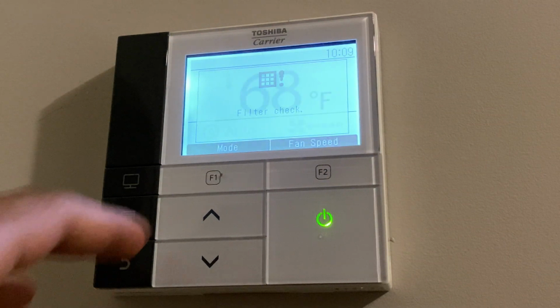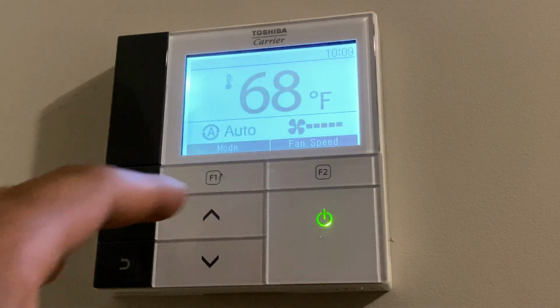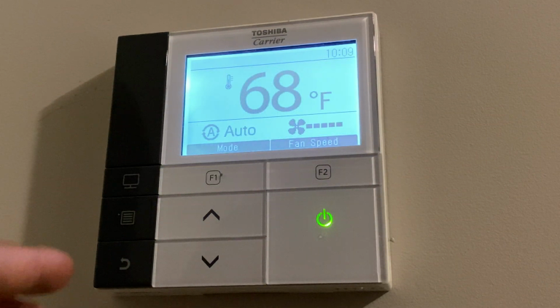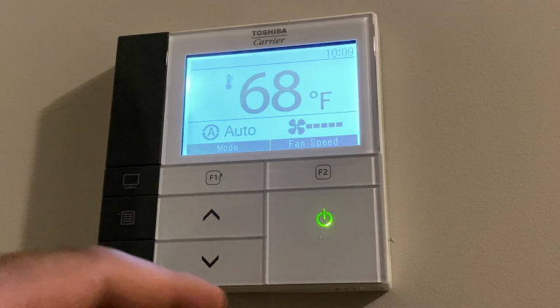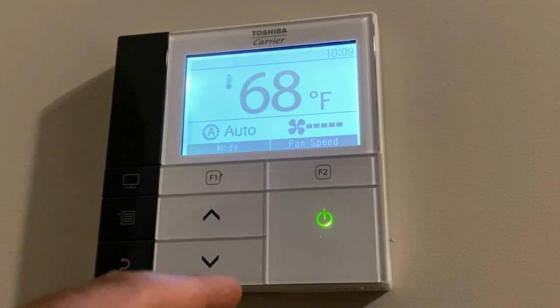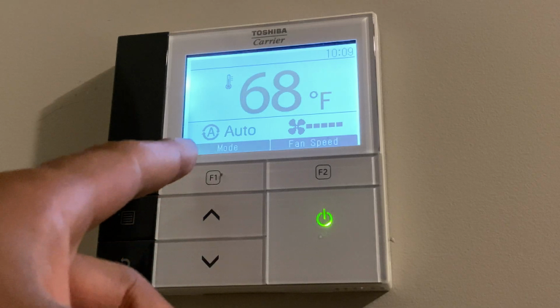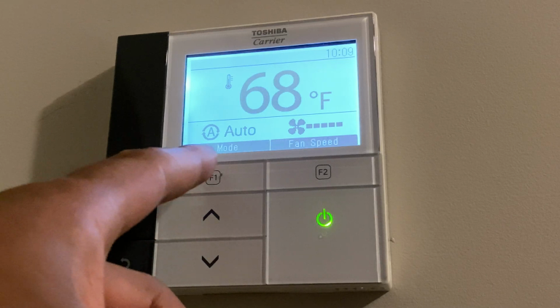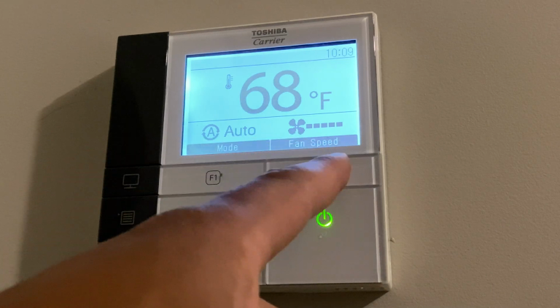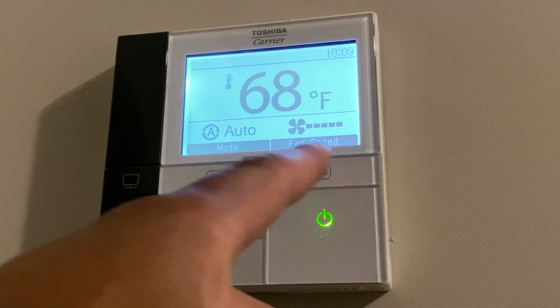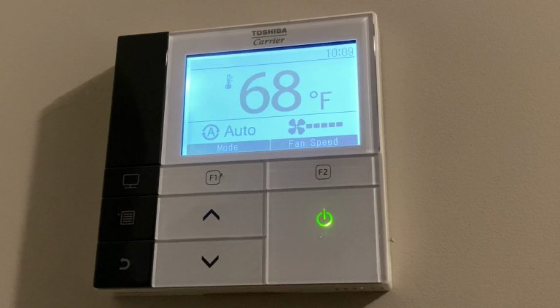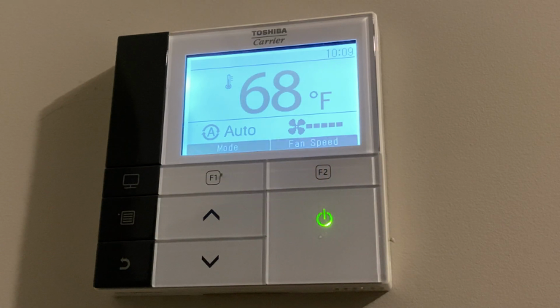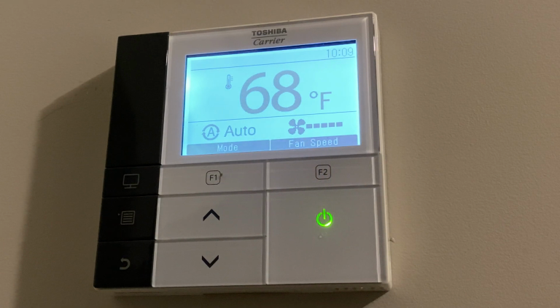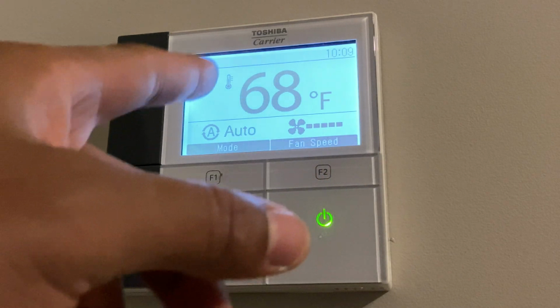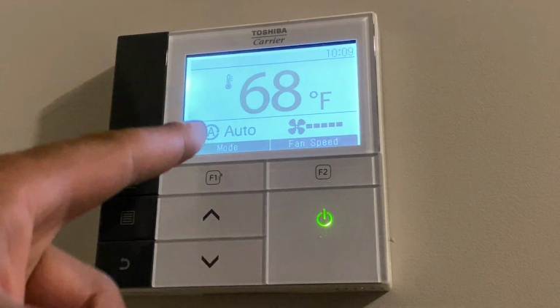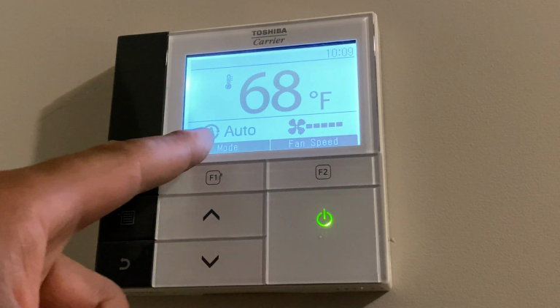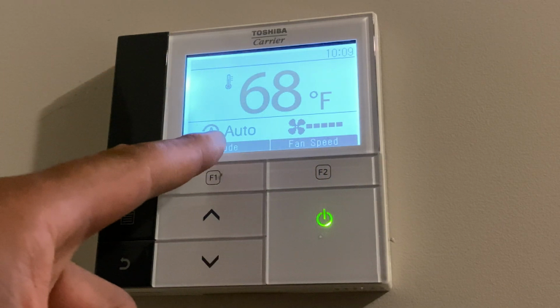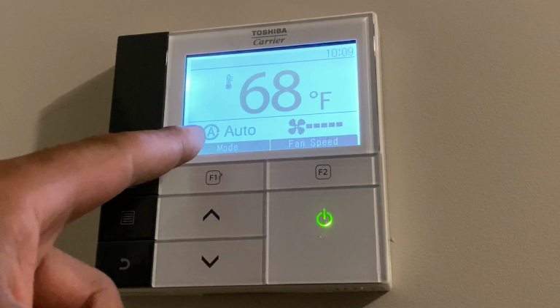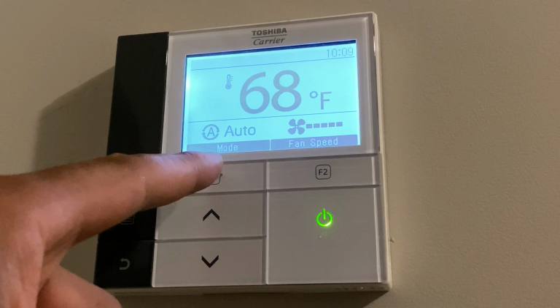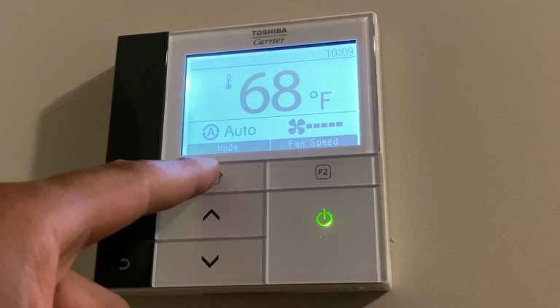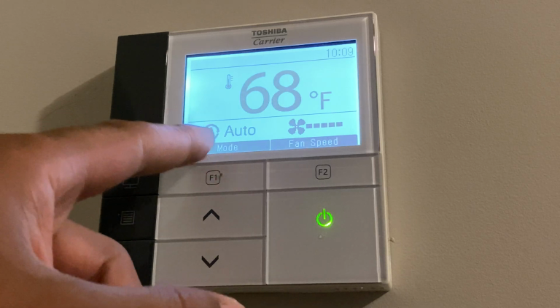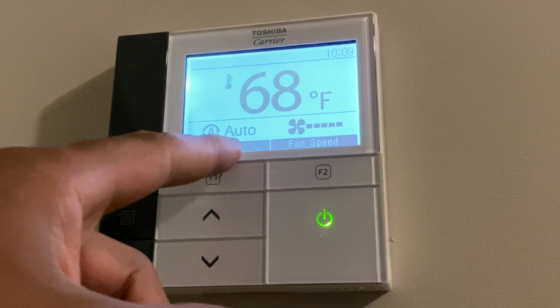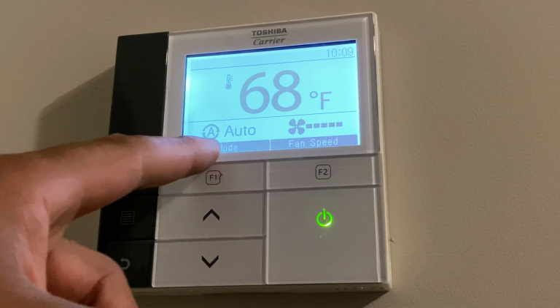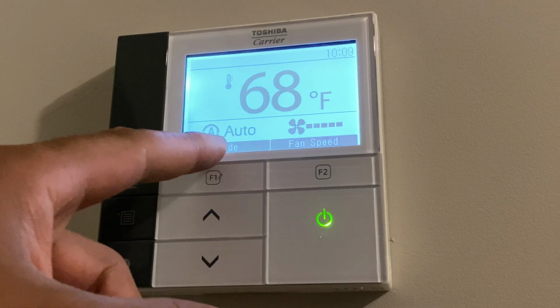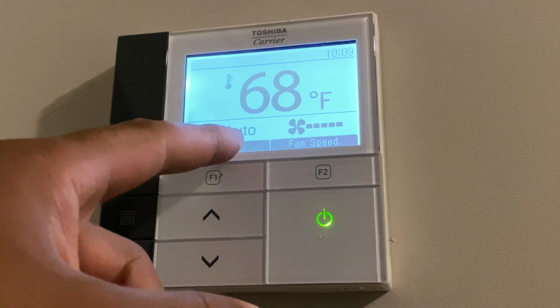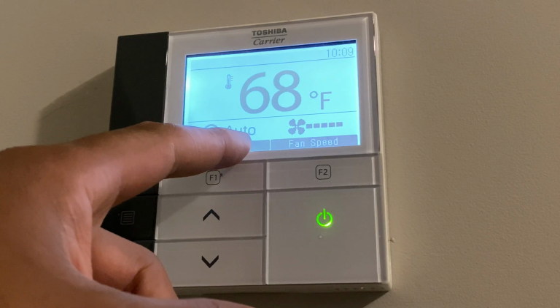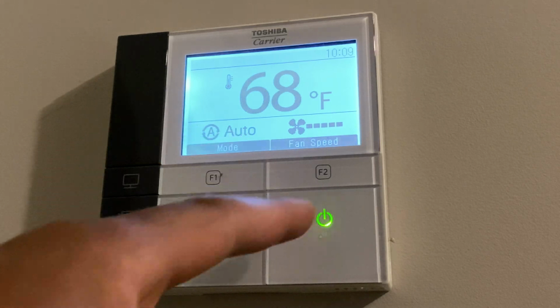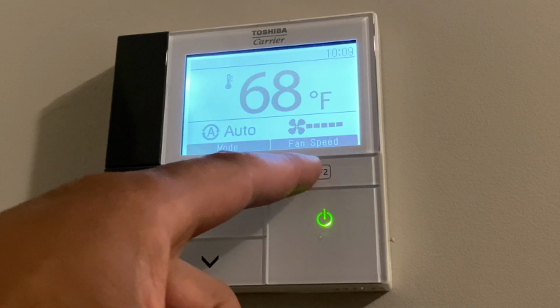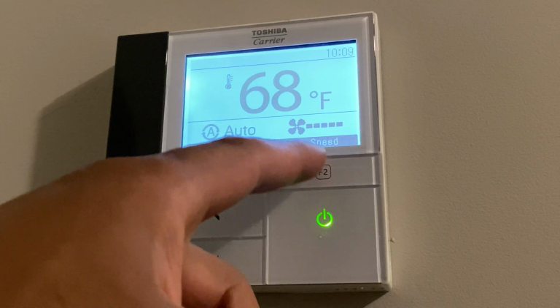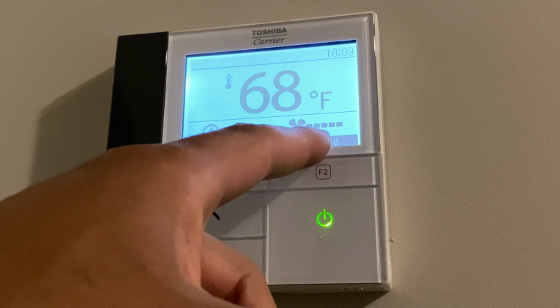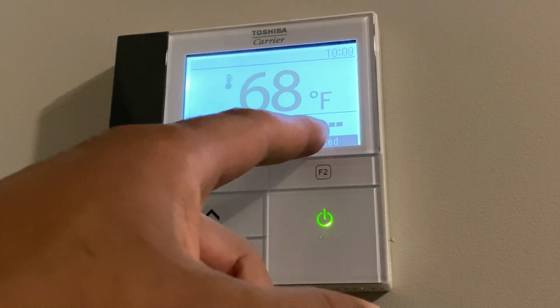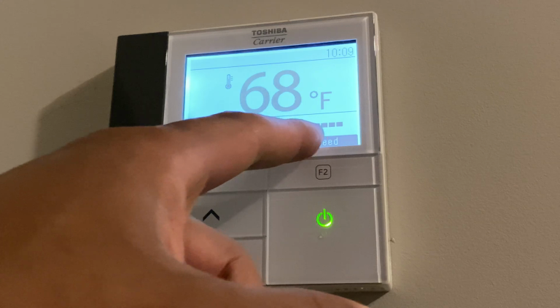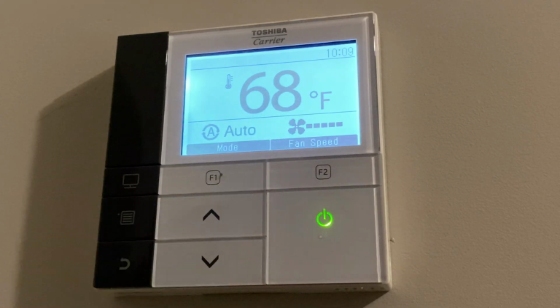The next steps I'm going to show you are the F1 and F2 buttons. As you can see right here, it shows F1, which indicates that this is for mode. F2 indicates this is for fan speed.